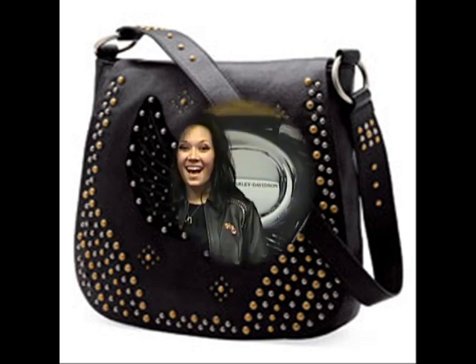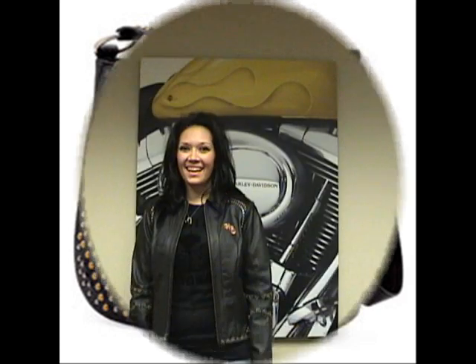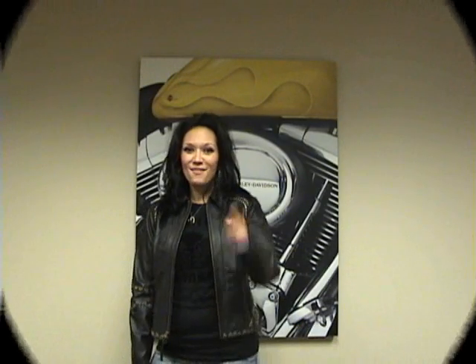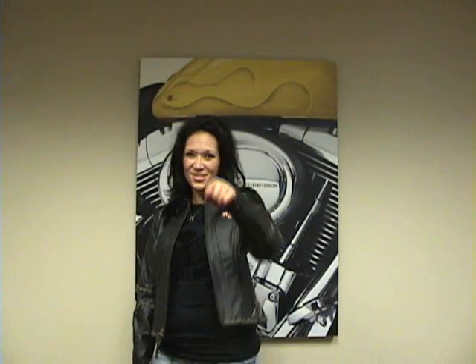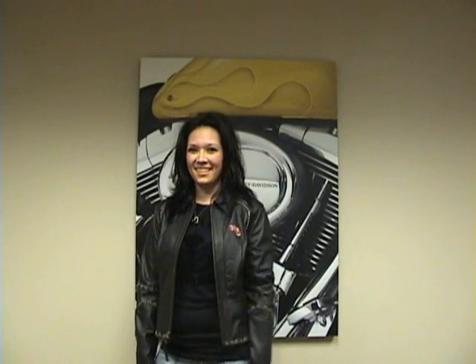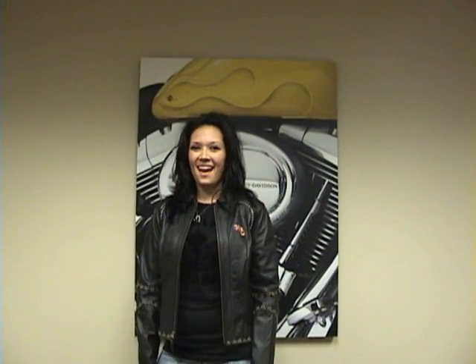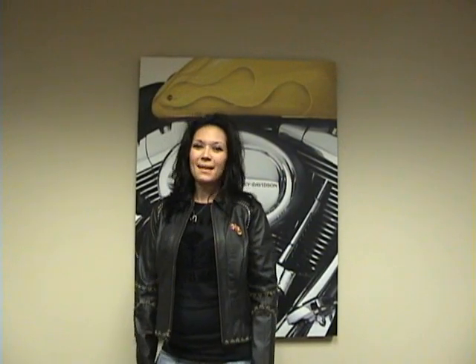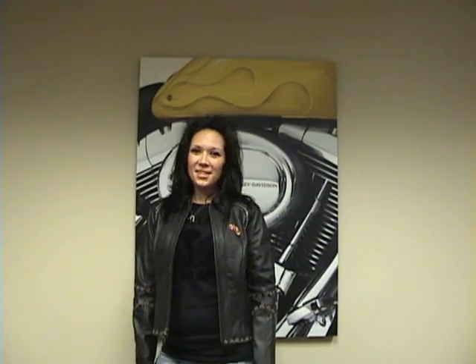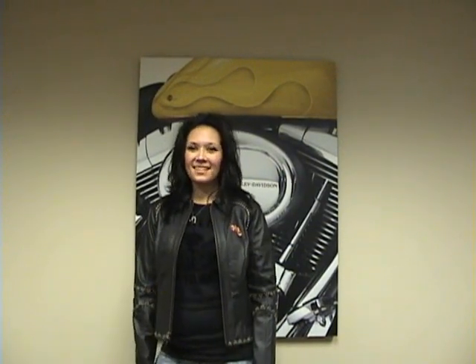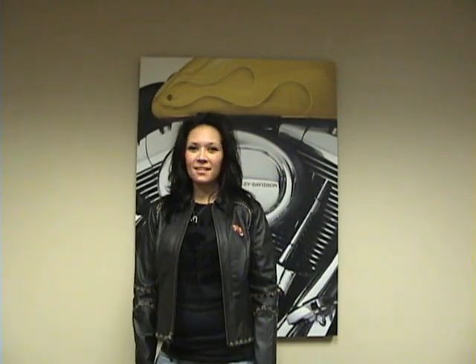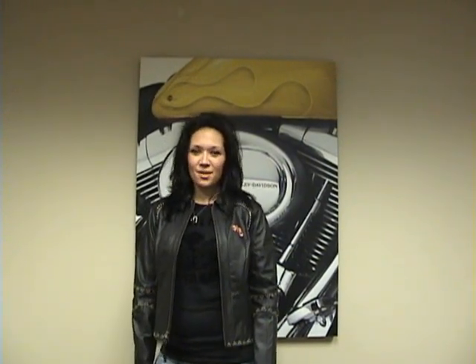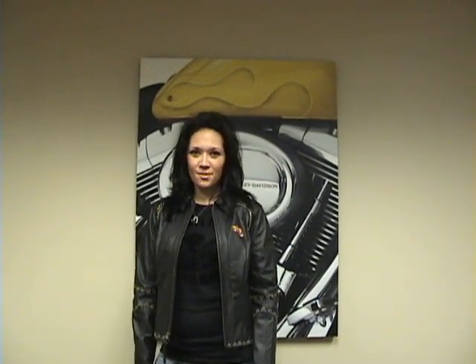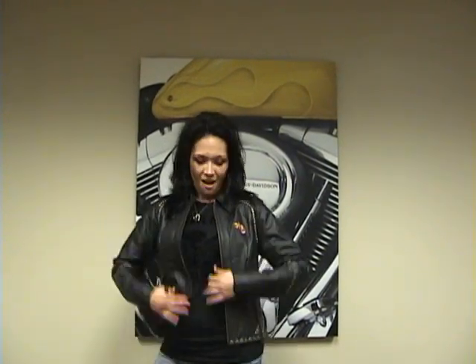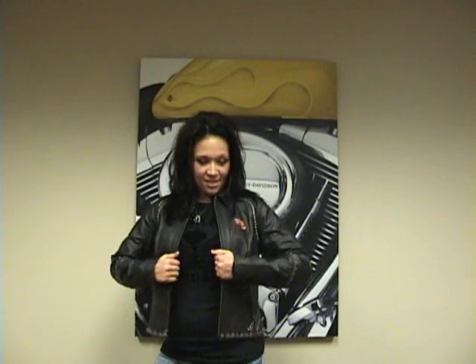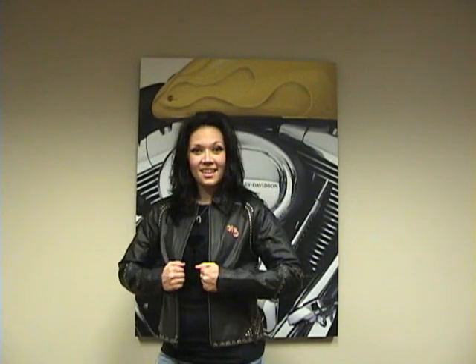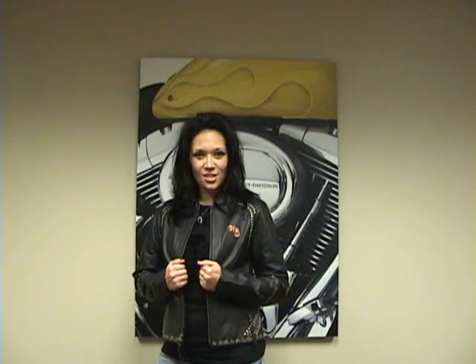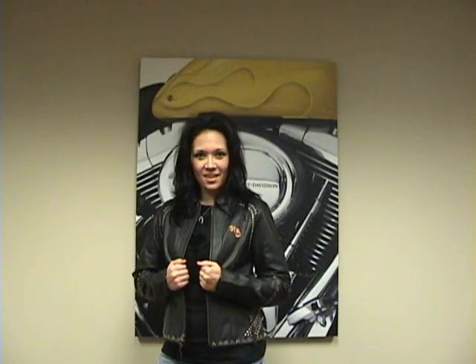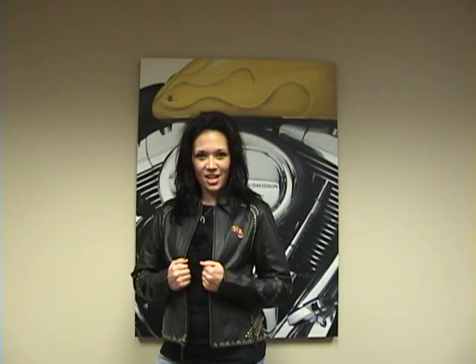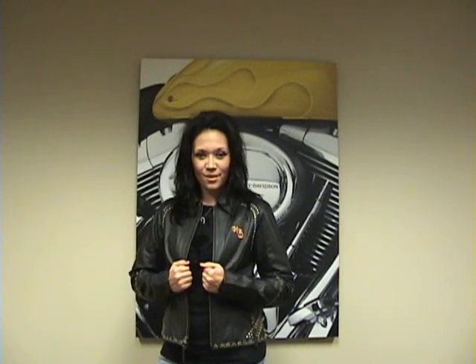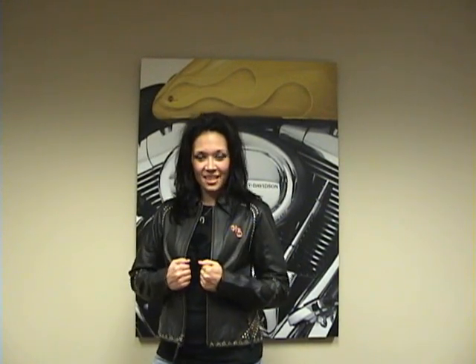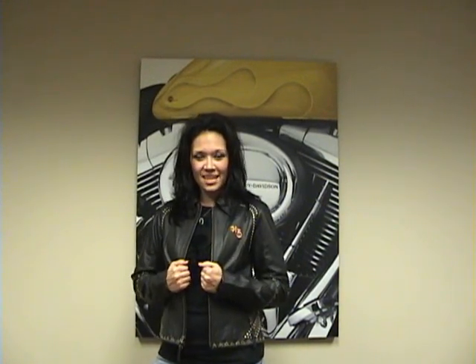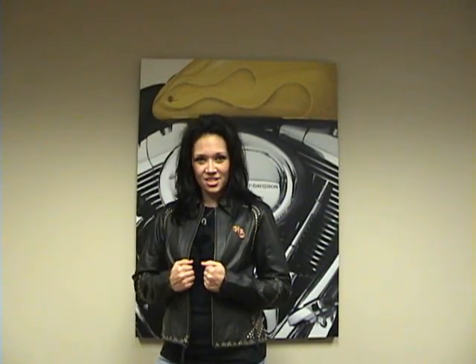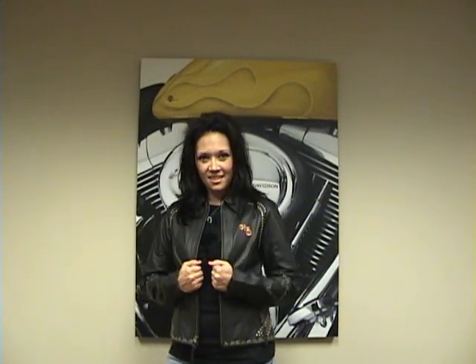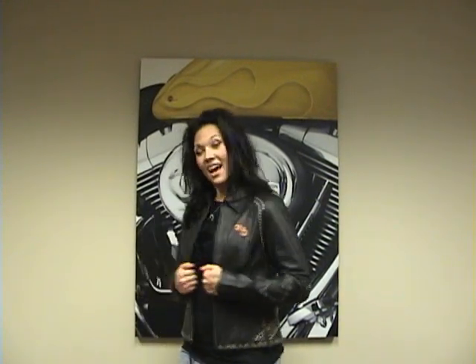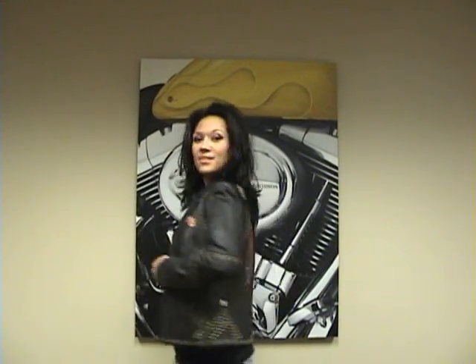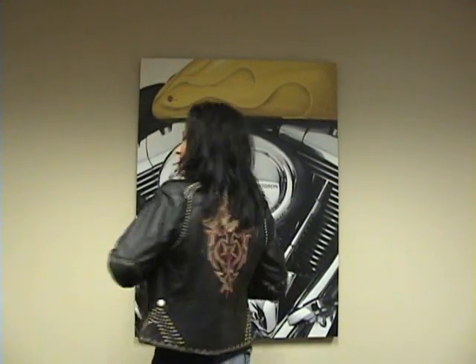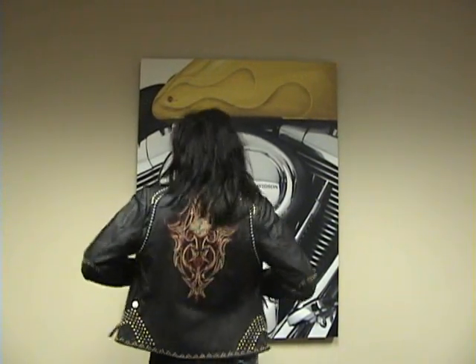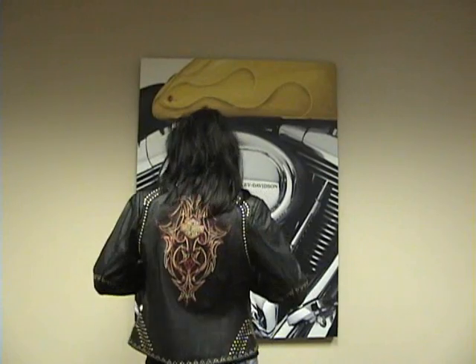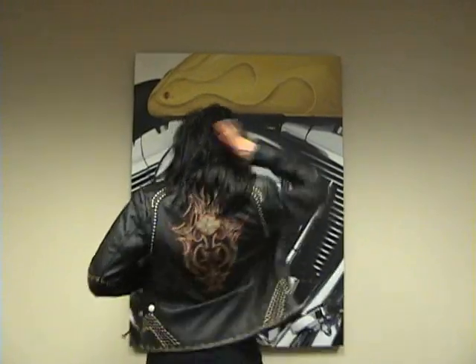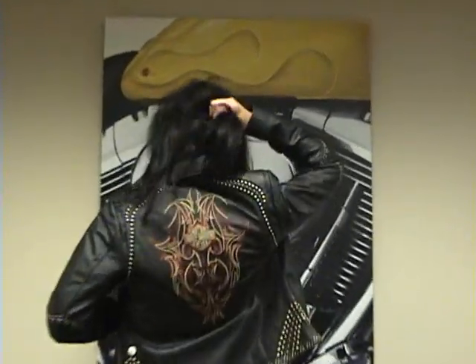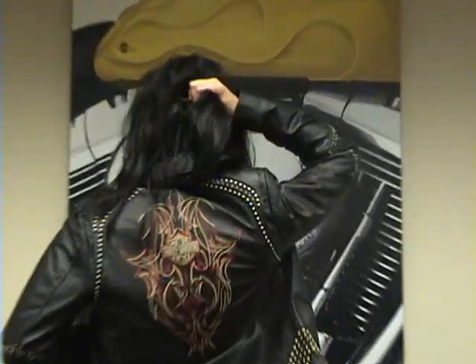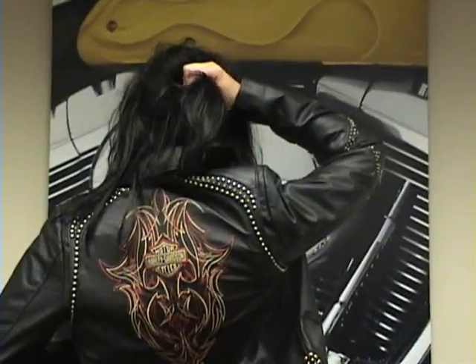Hi, how are you doing? My name is Marissa and I'm here to show you our studded Dakota jacket, which is a limited edition. As you can see on the back, it has a beautiful design.